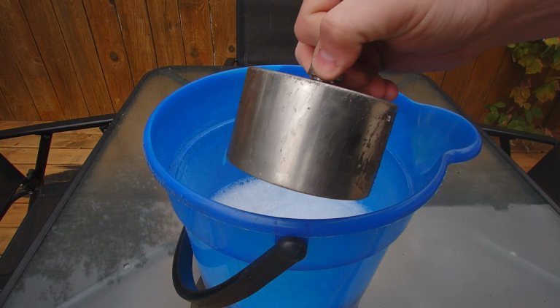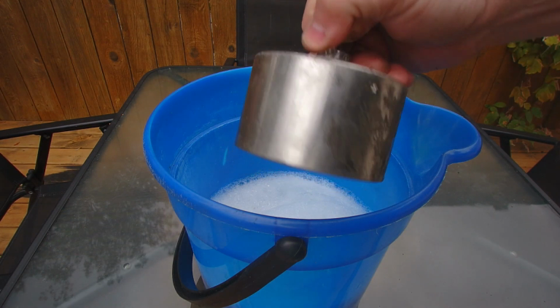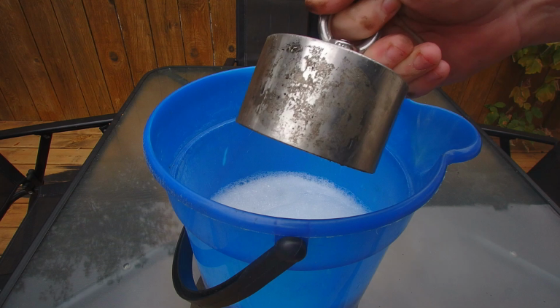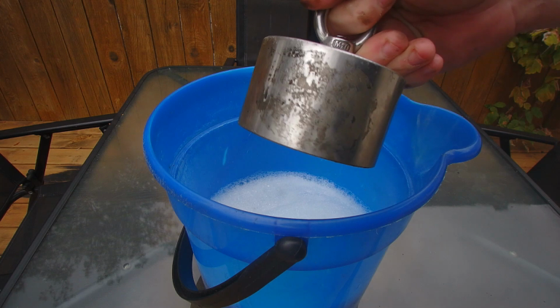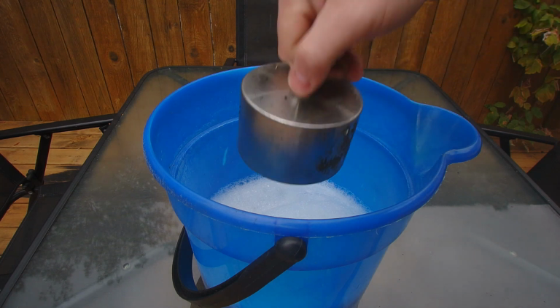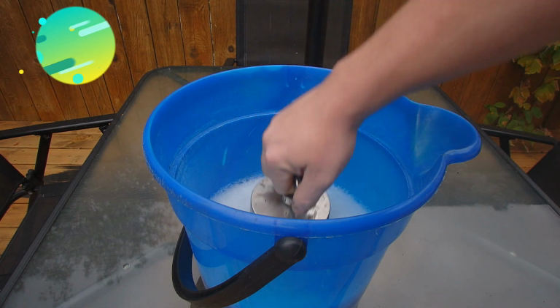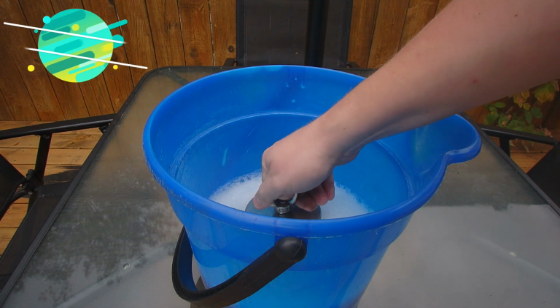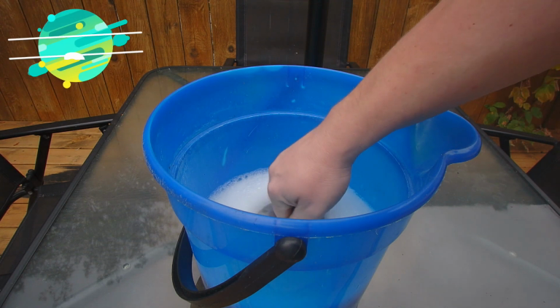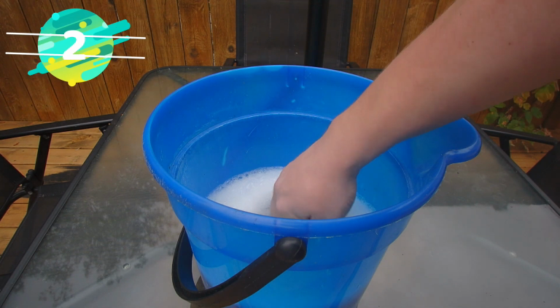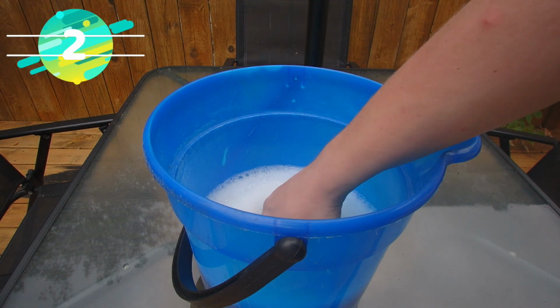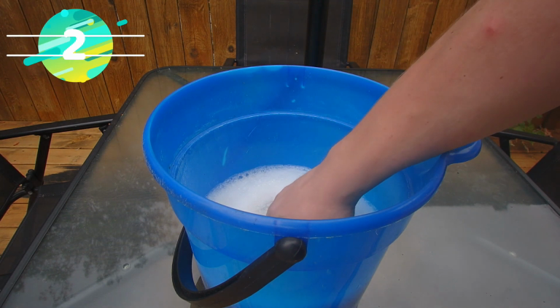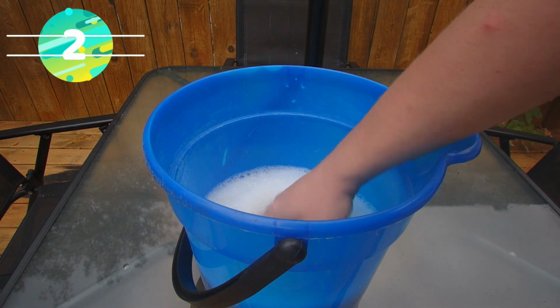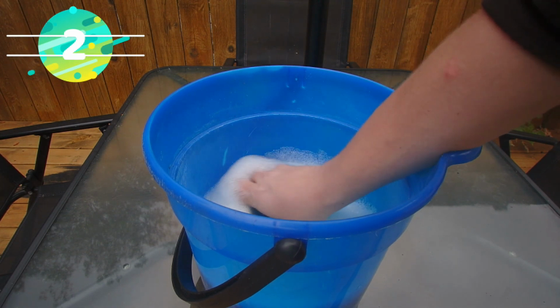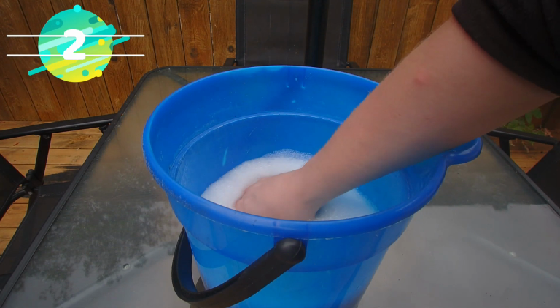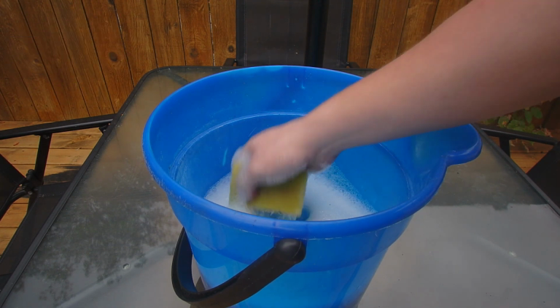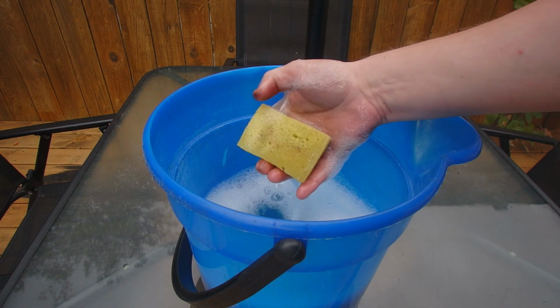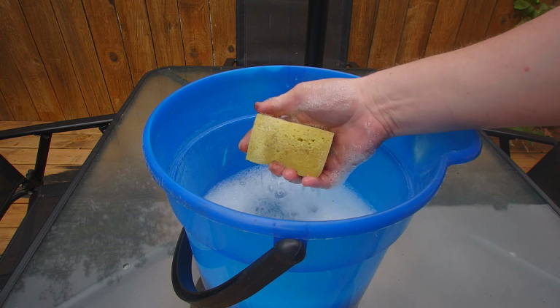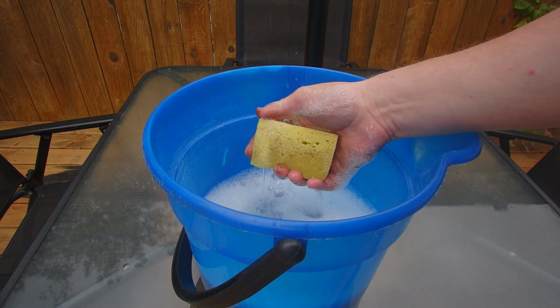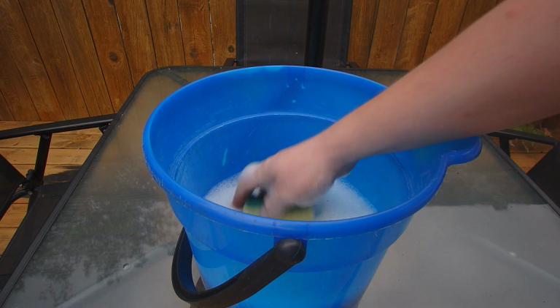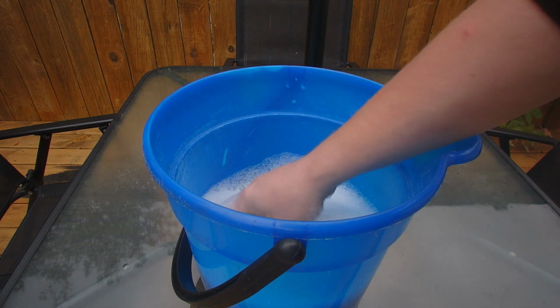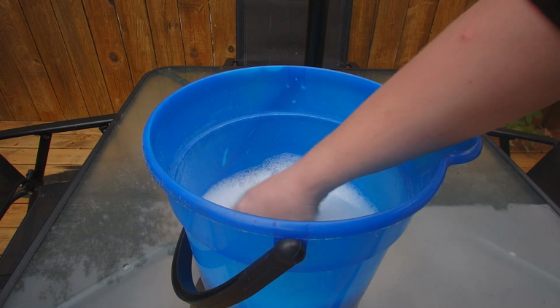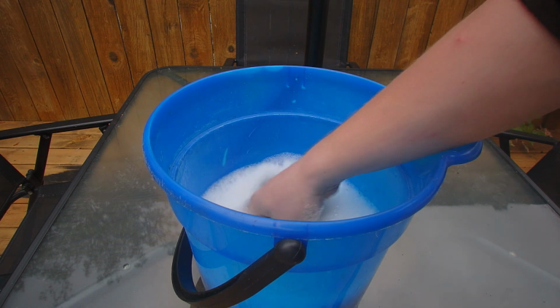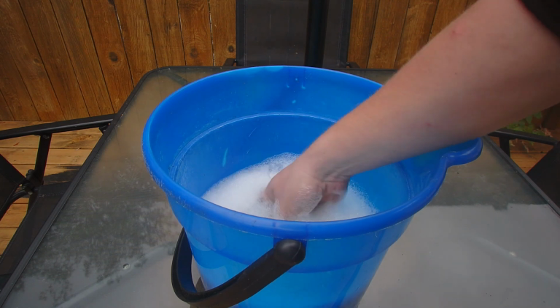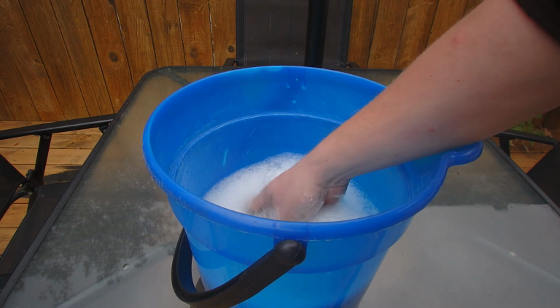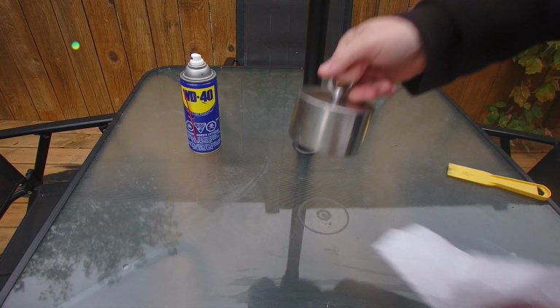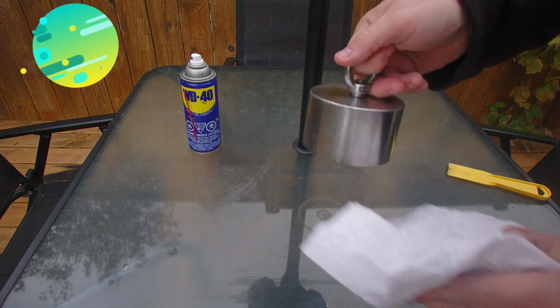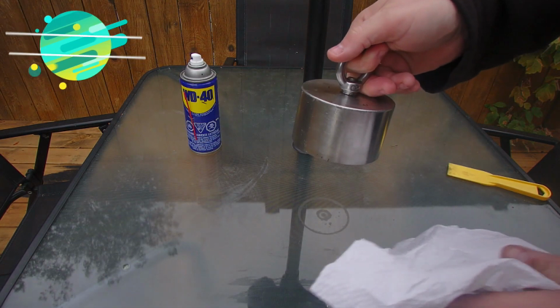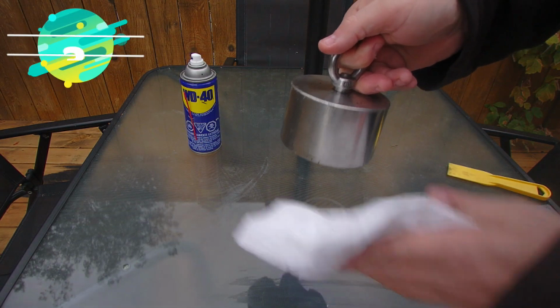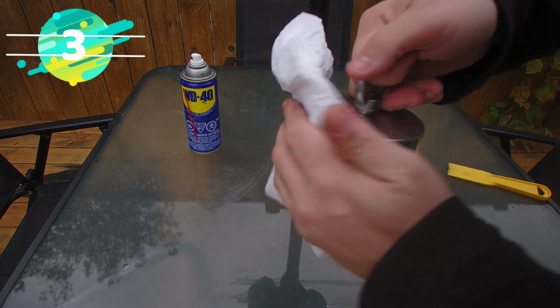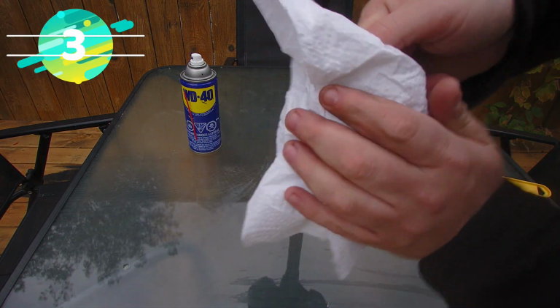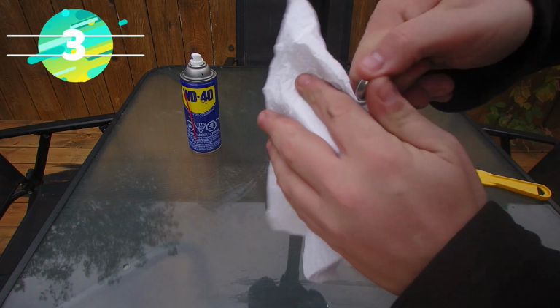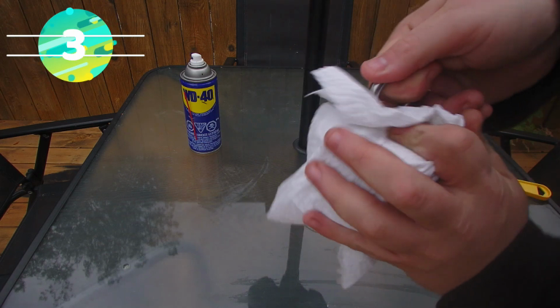Once you get most of the gunk off, give it a little dip in some water and give it a nice little bath. Feel free to use a sponge if you want. And when that's all done, give it a nice wipe off.